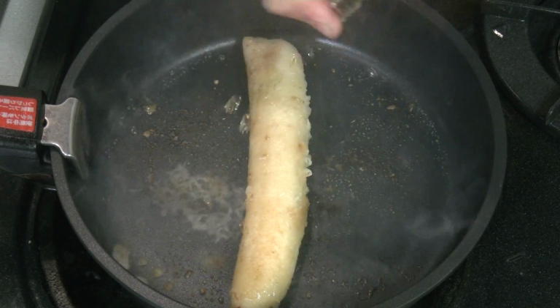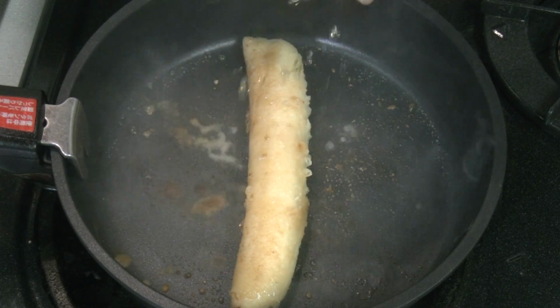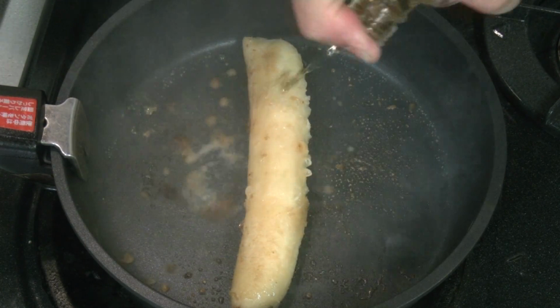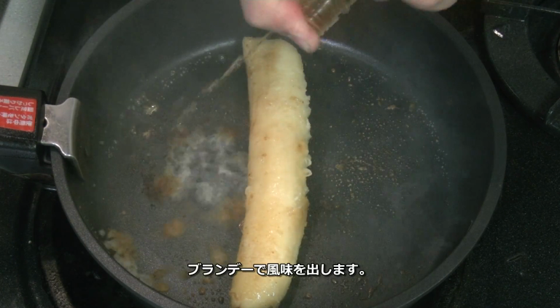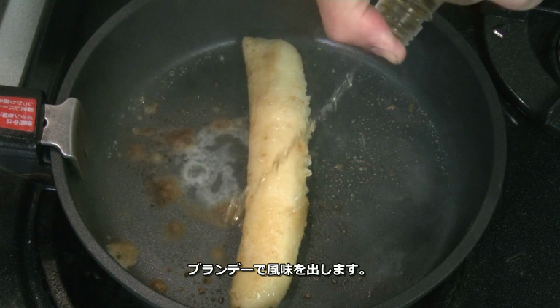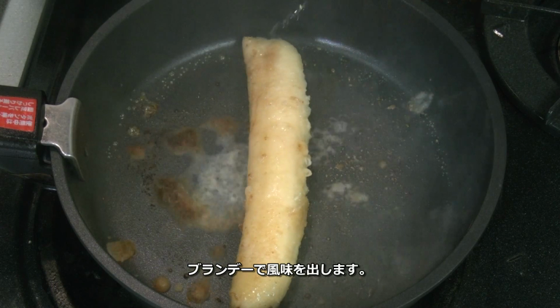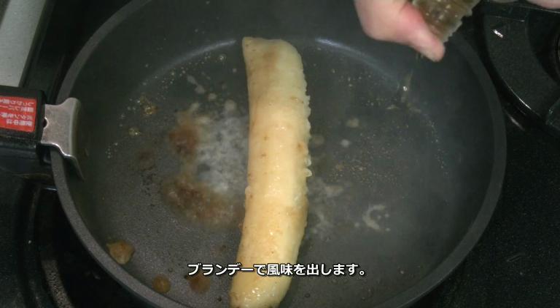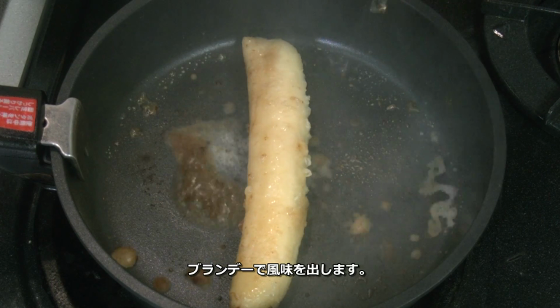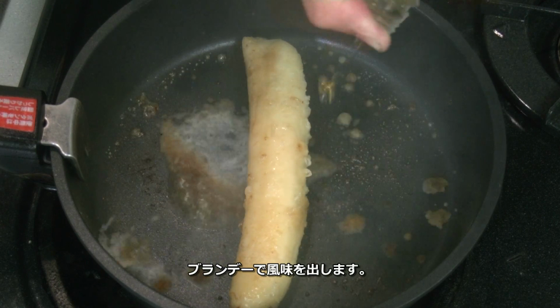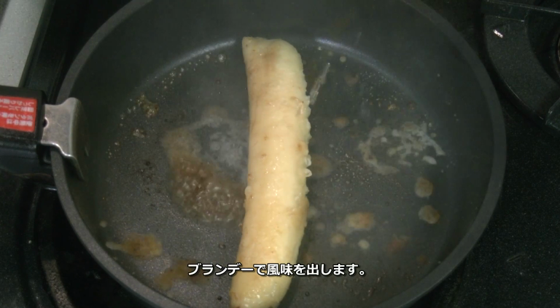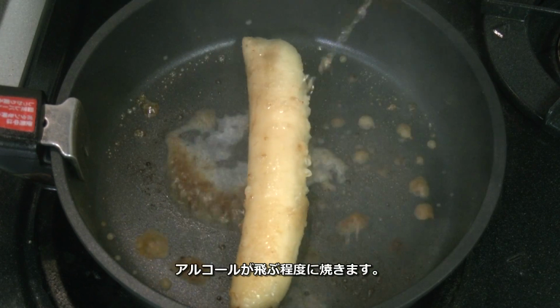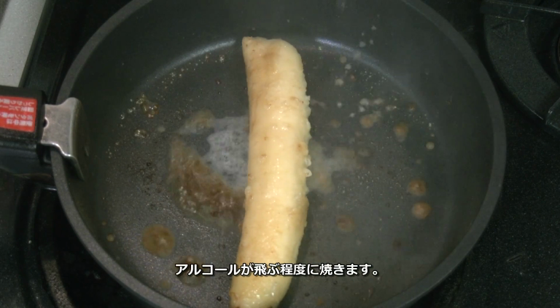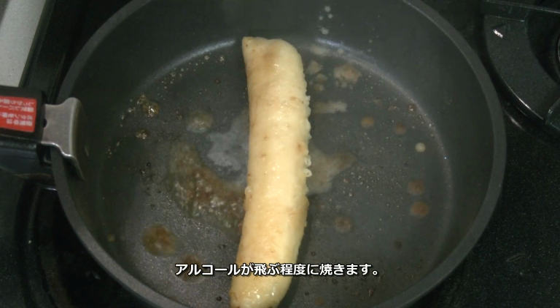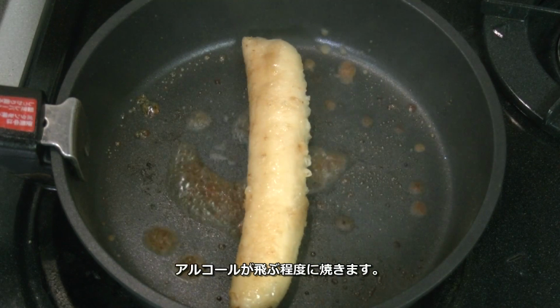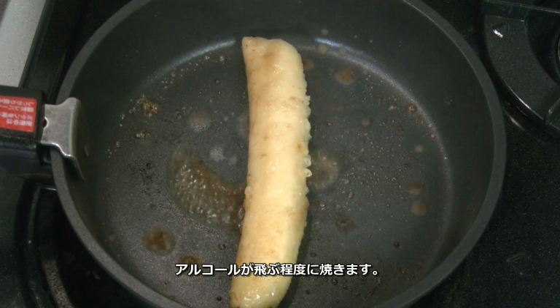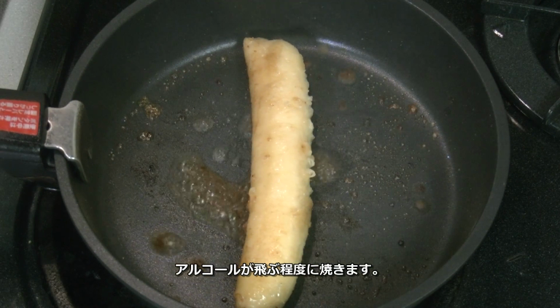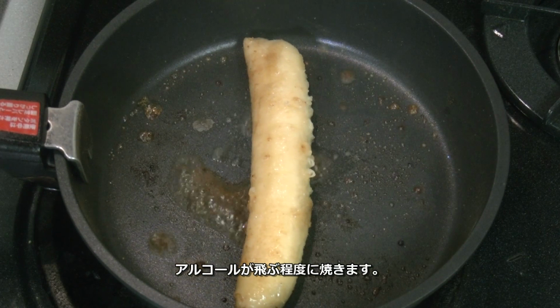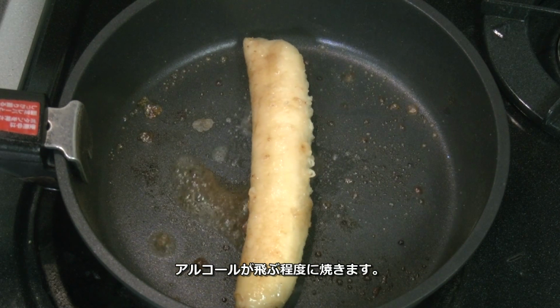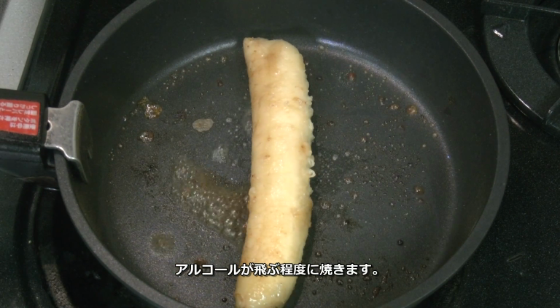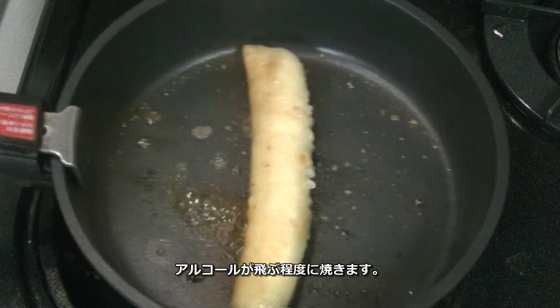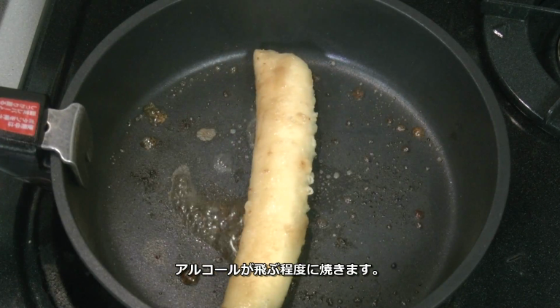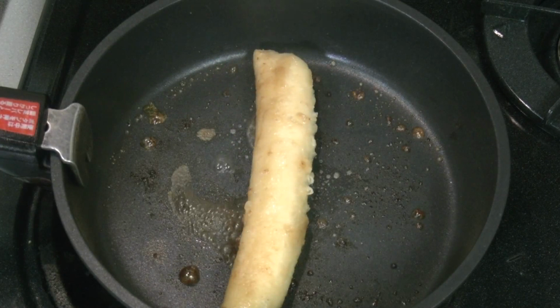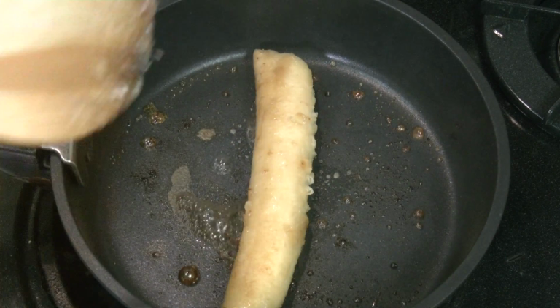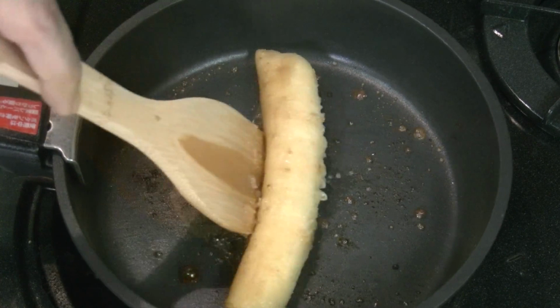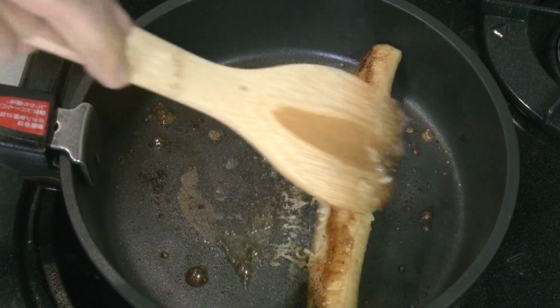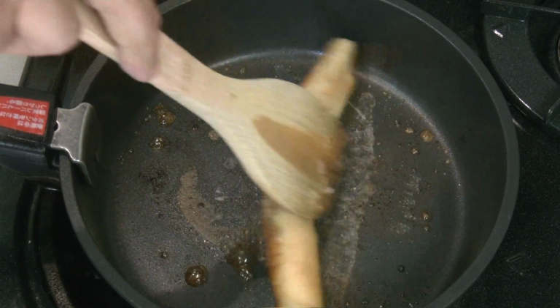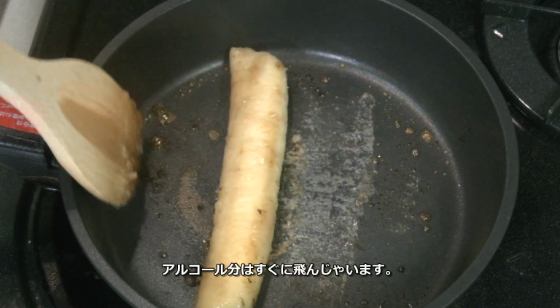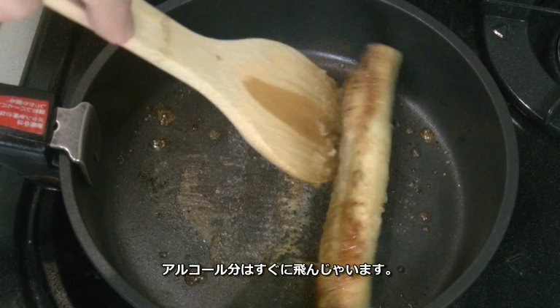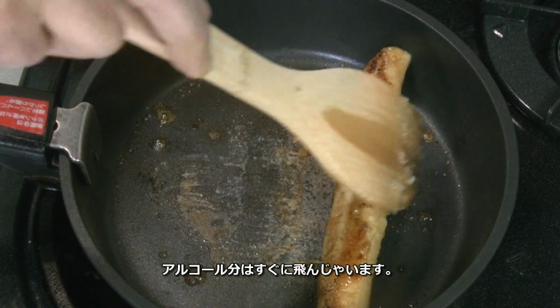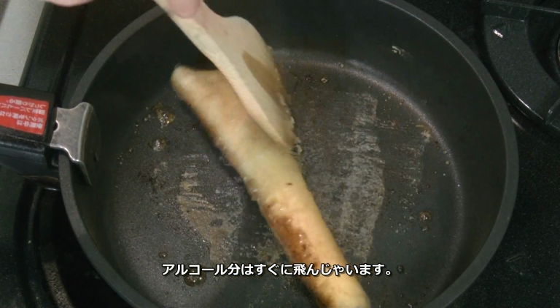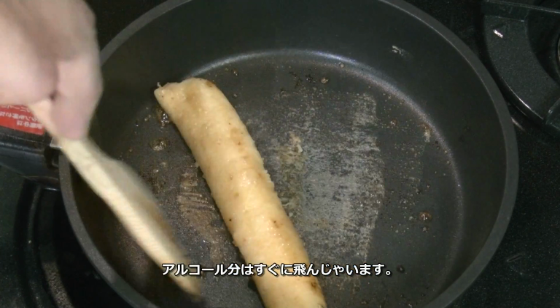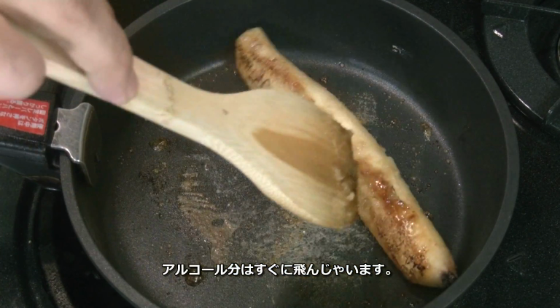I also add some brandy for flavor, and fry it until the alcohol evaporates. Don't worry, alcohol evaporates so easily.